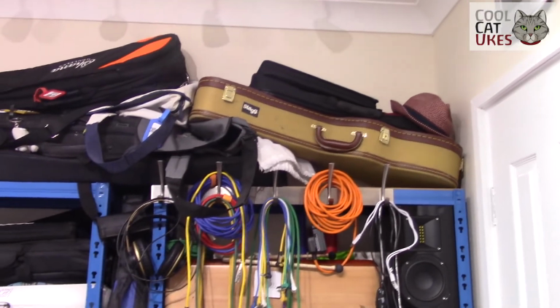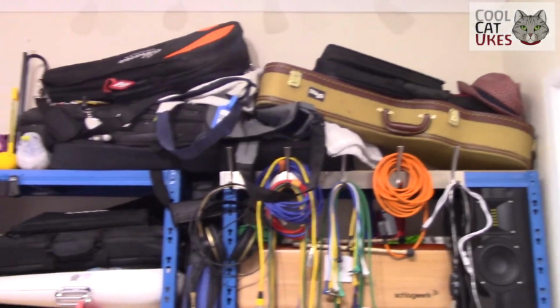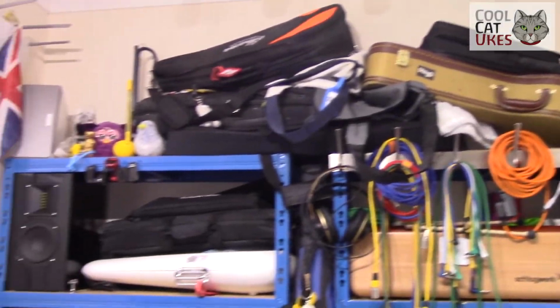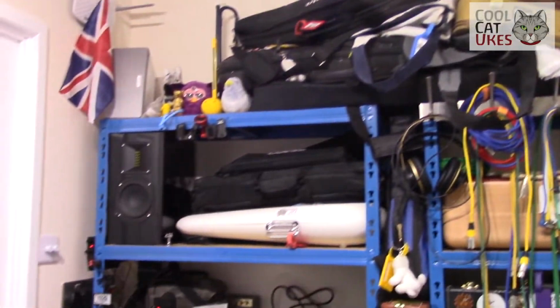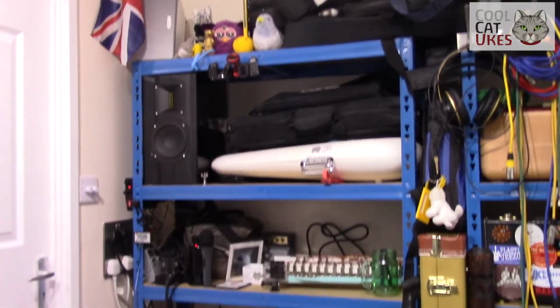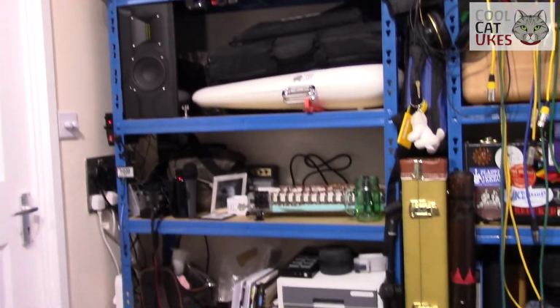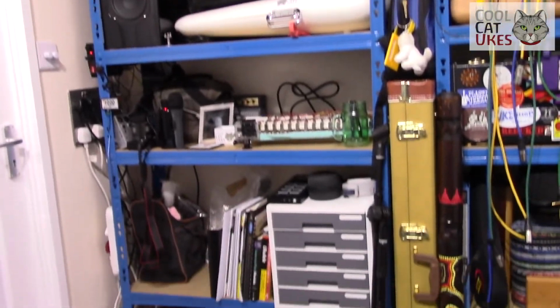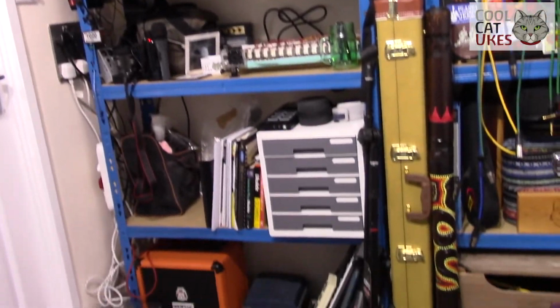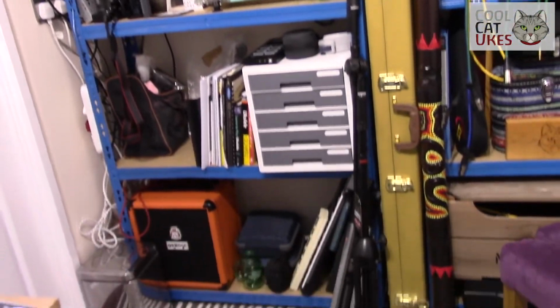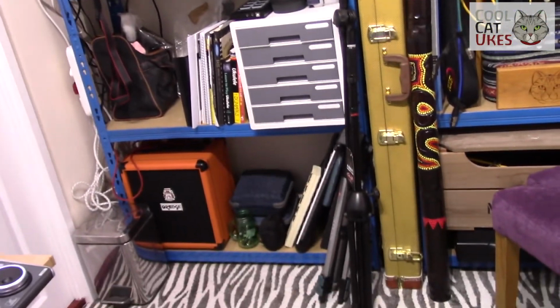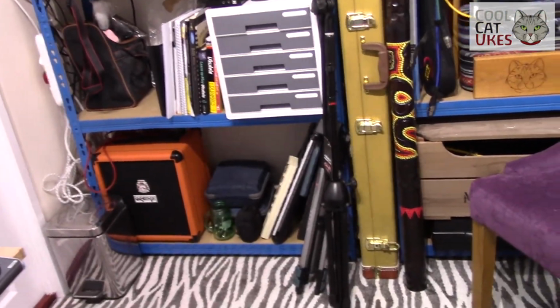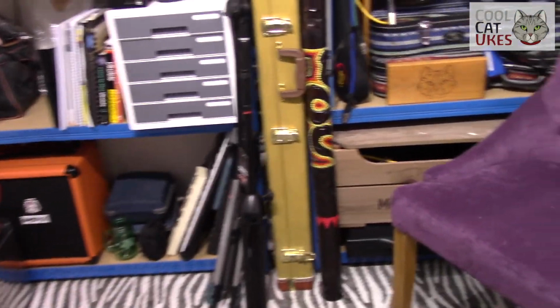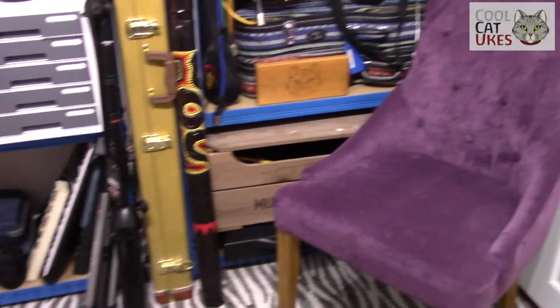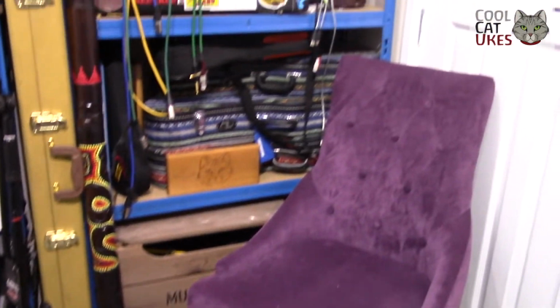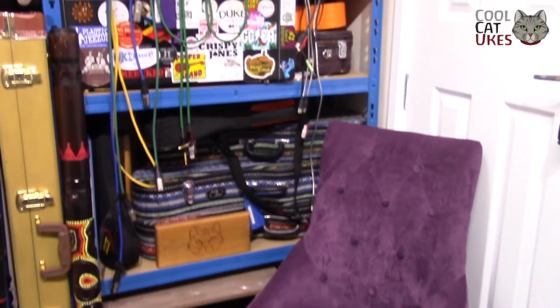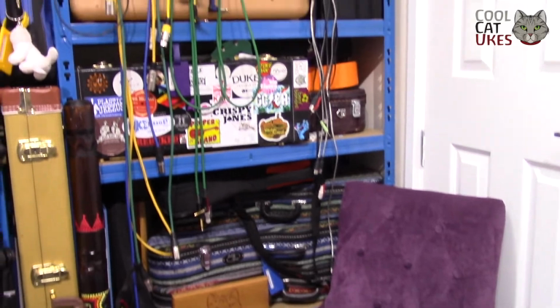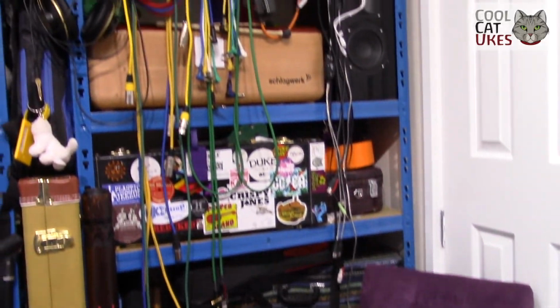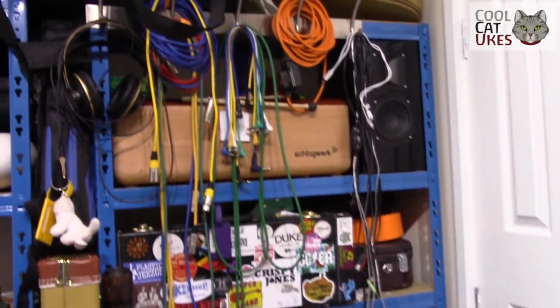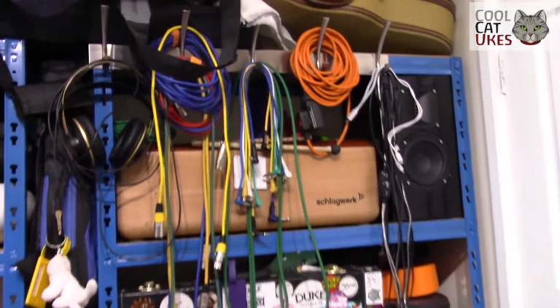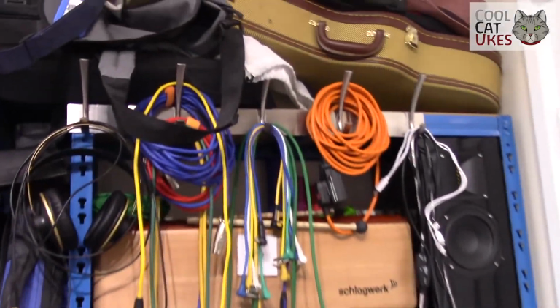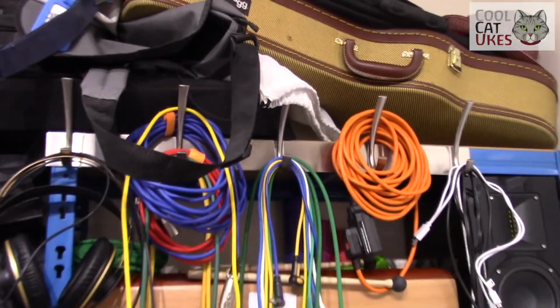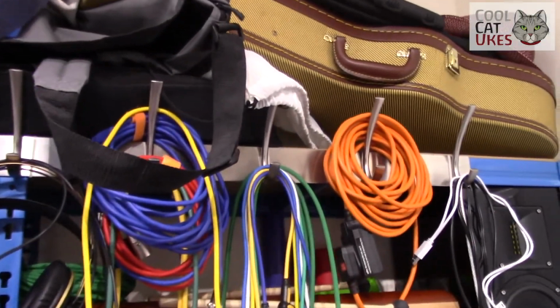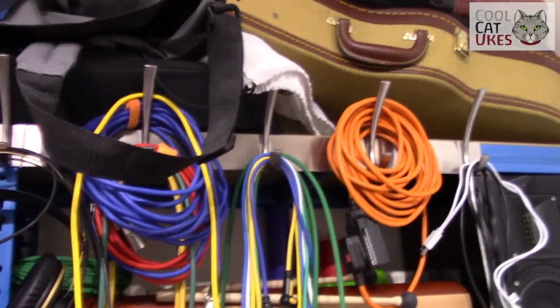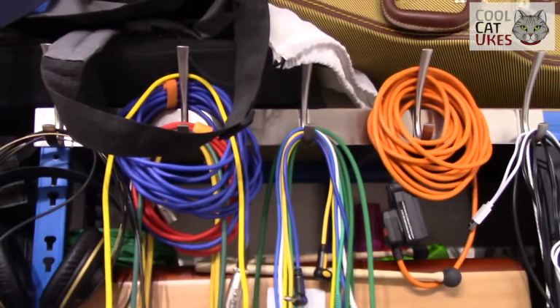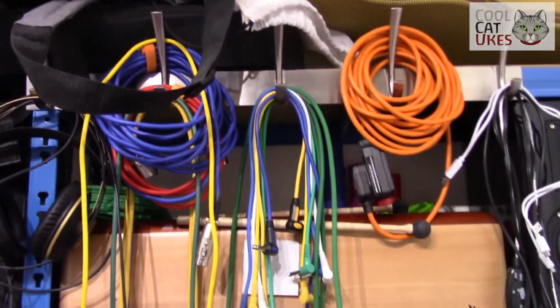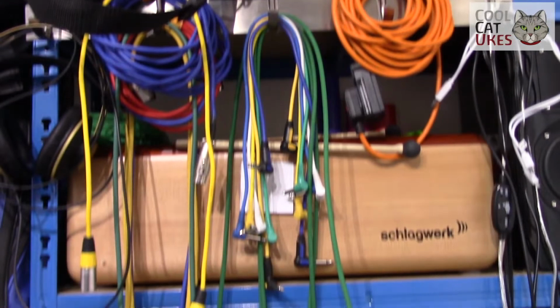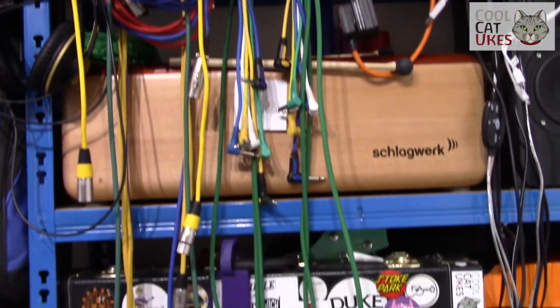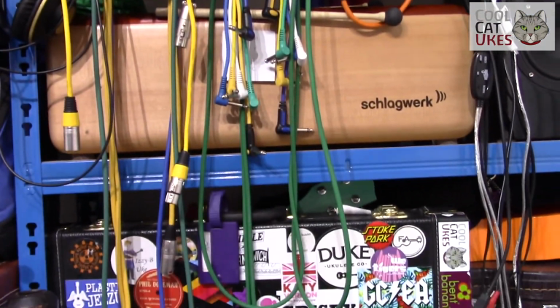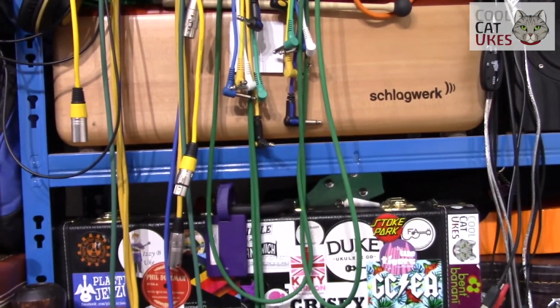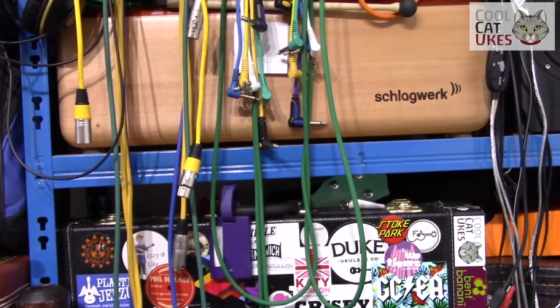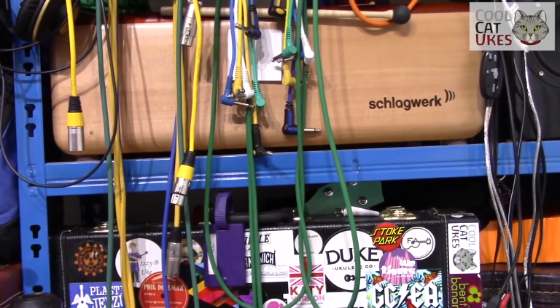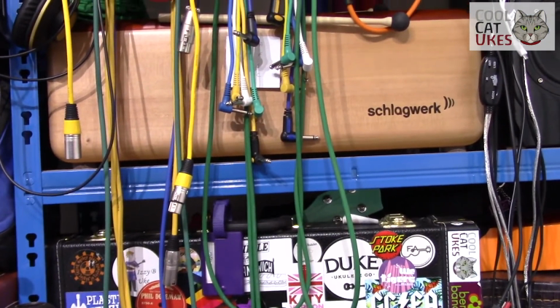In the storage area I've got ukuleles, cases for the guitar, various other instruments, cyber chimes, and leads stored here, as well as headphones. So everything is ready to grab and use — everything's at hand.